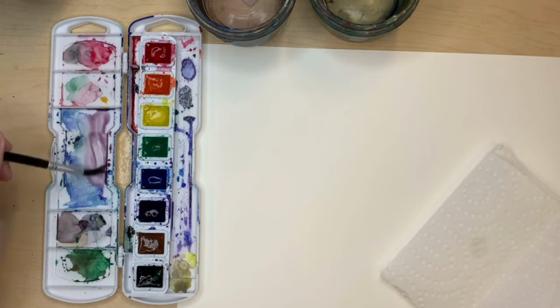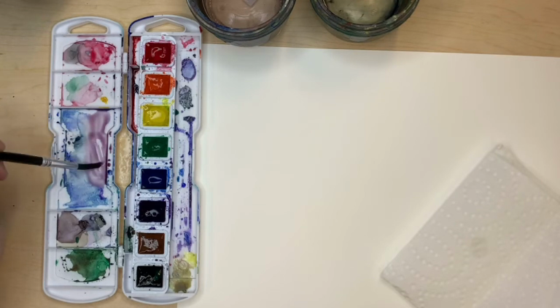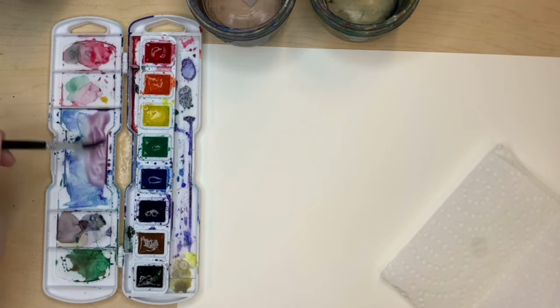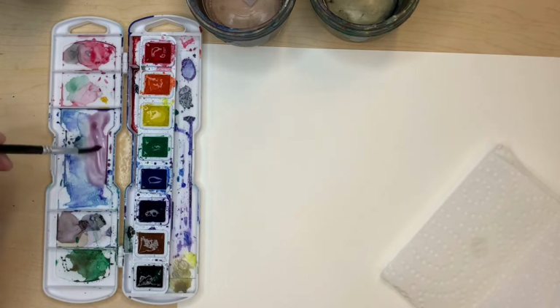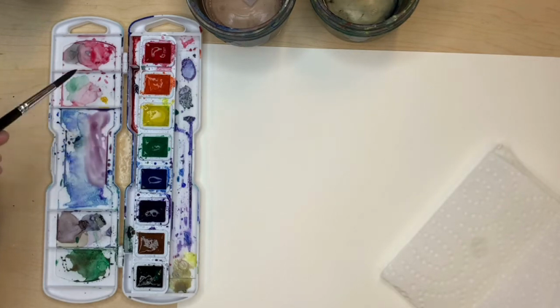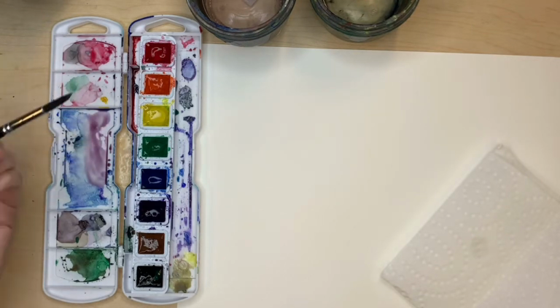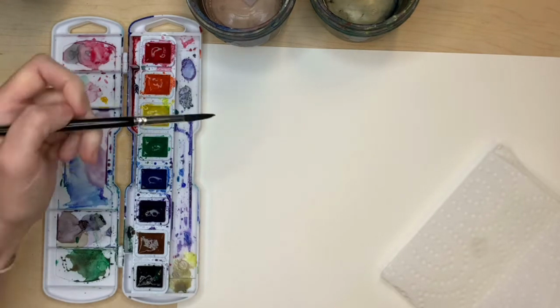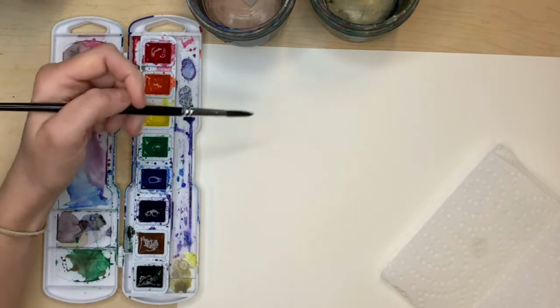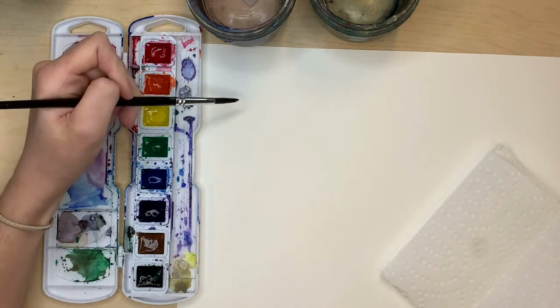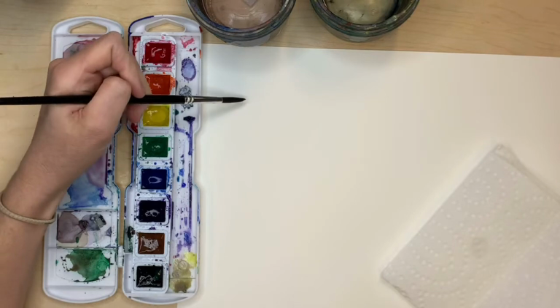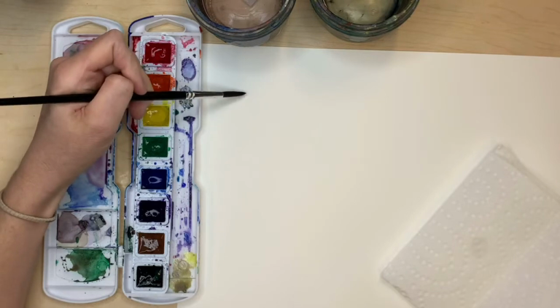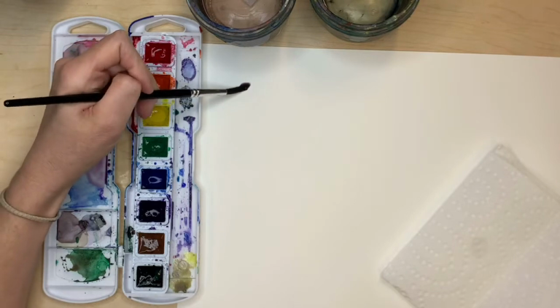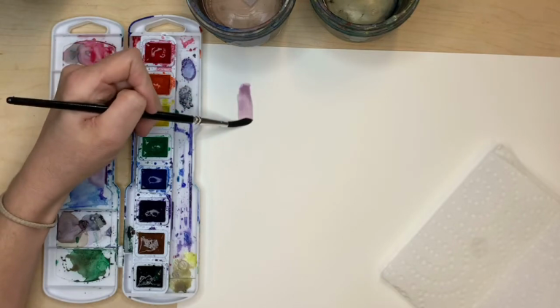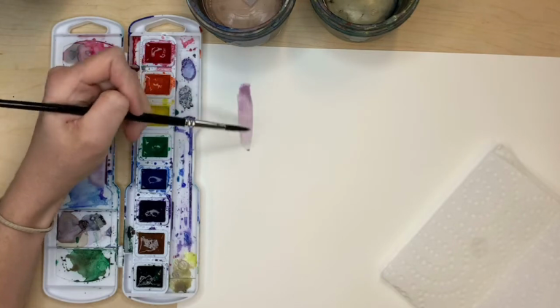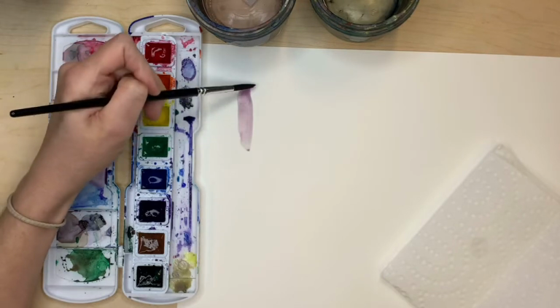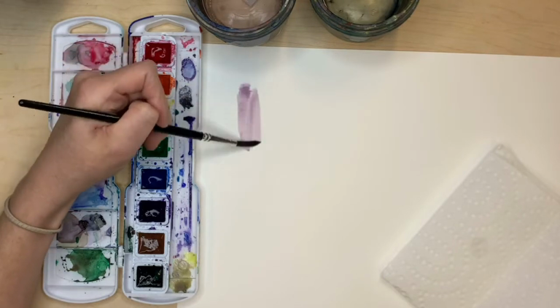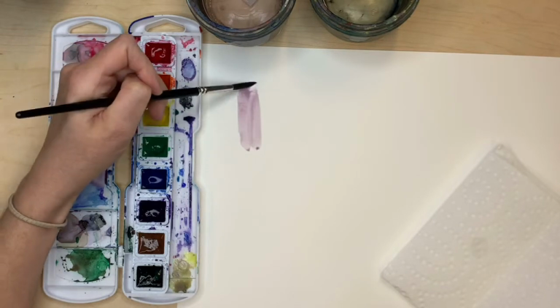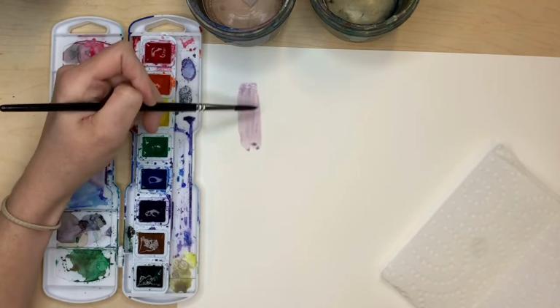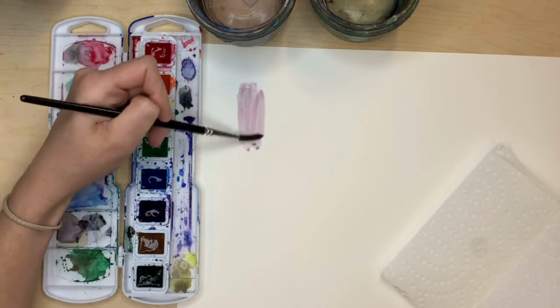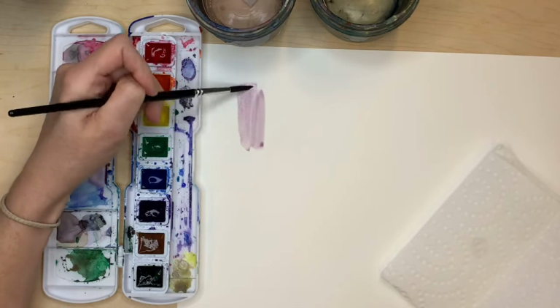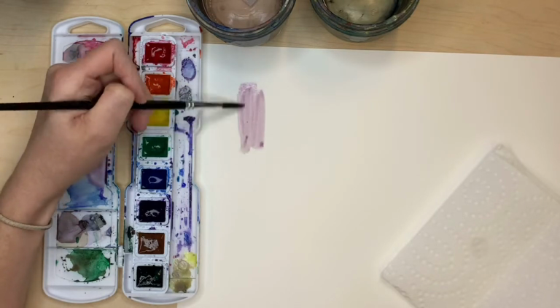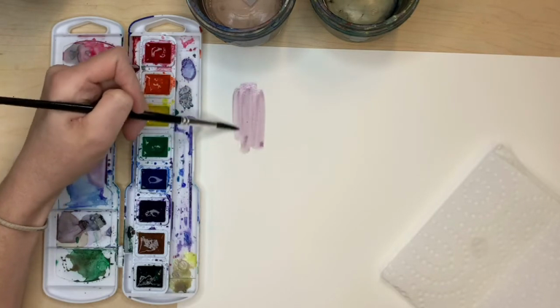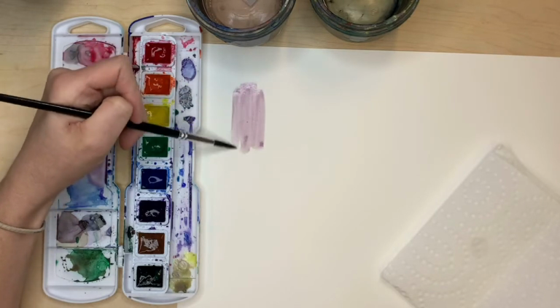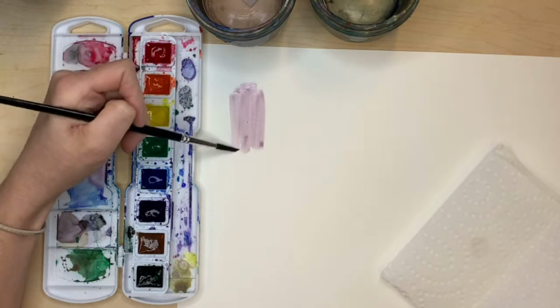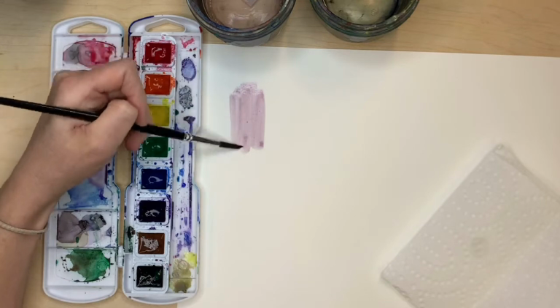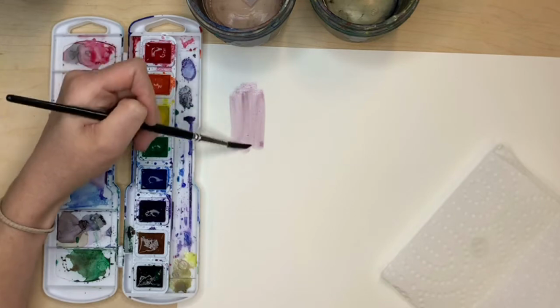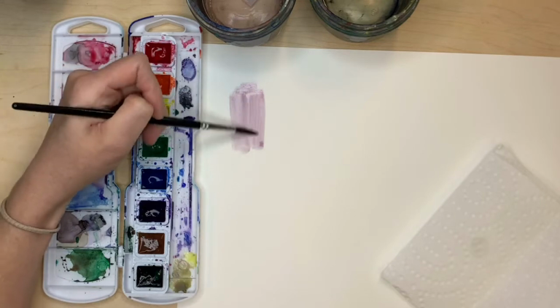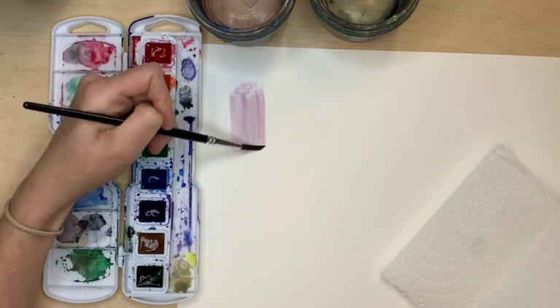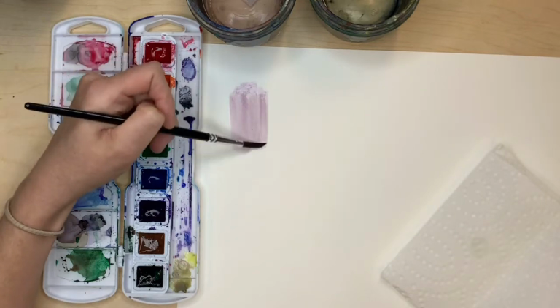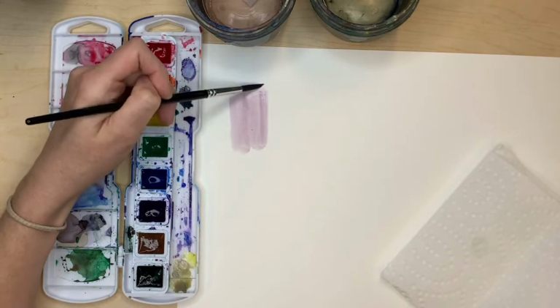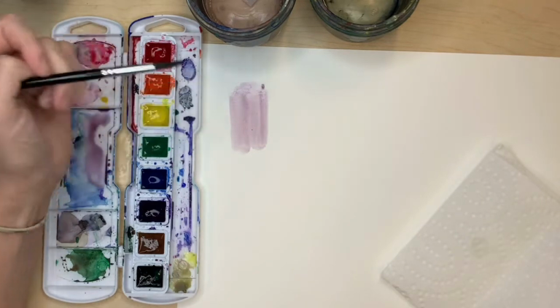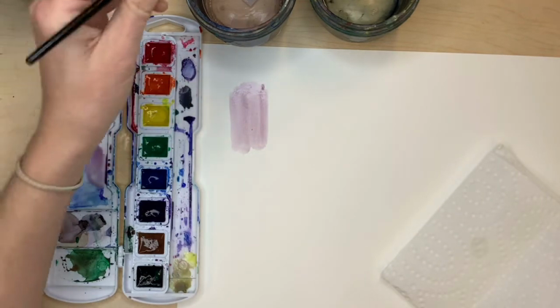The best way to get the hang of this — because it's different for every person — is to make a value scale. Practice making a dark version of the same color all the way up to the very lightest version of the same color.